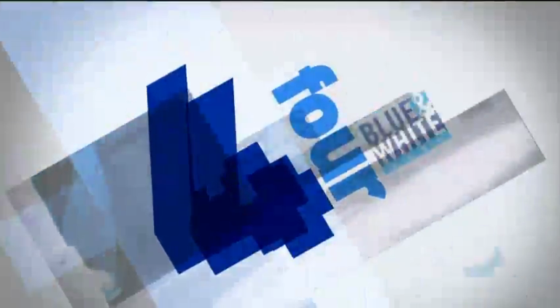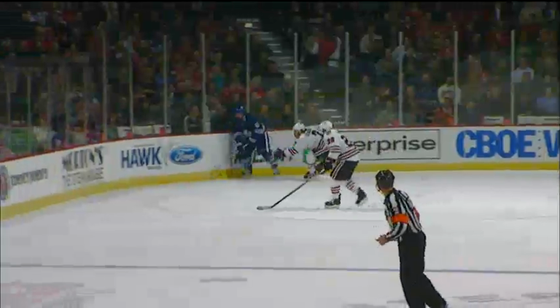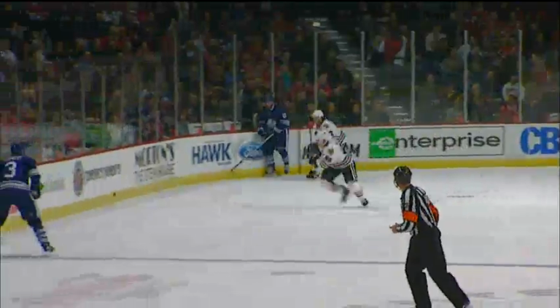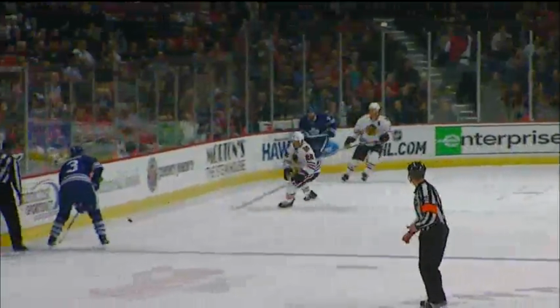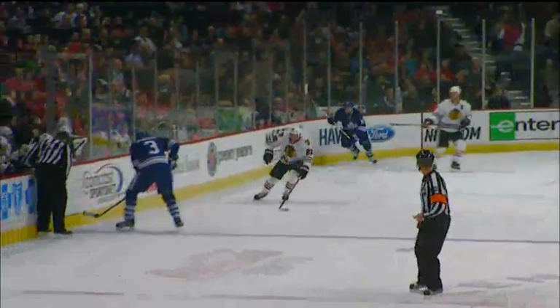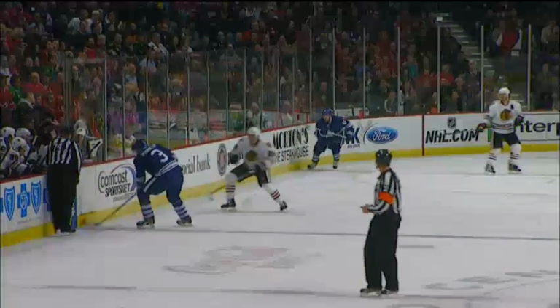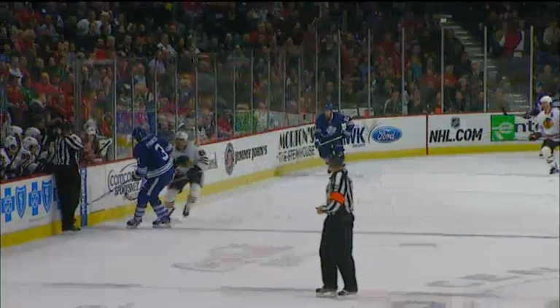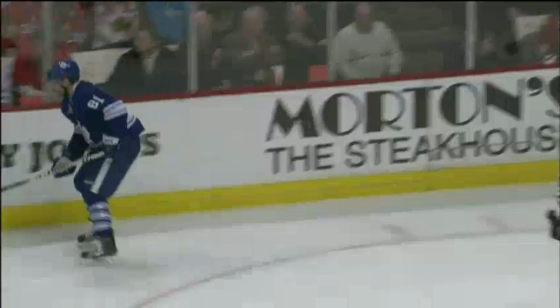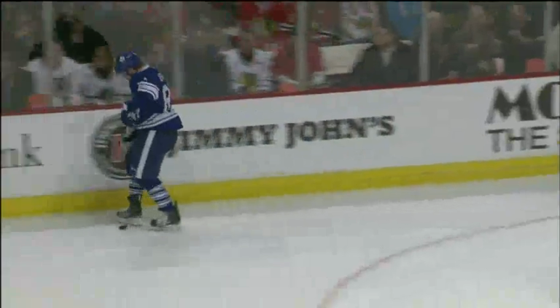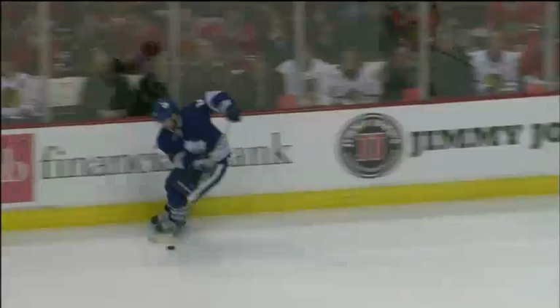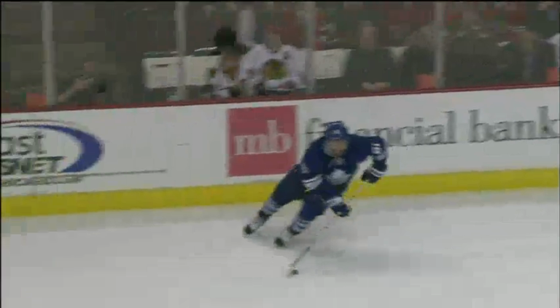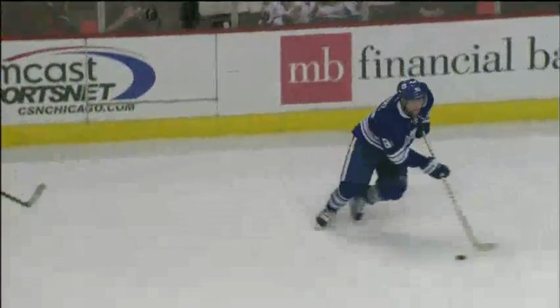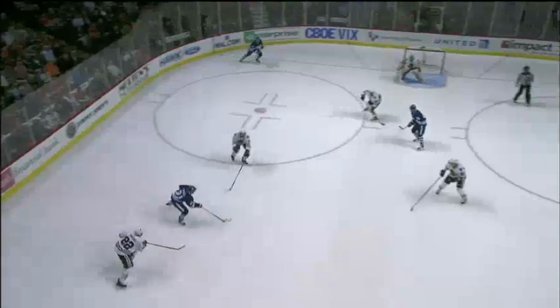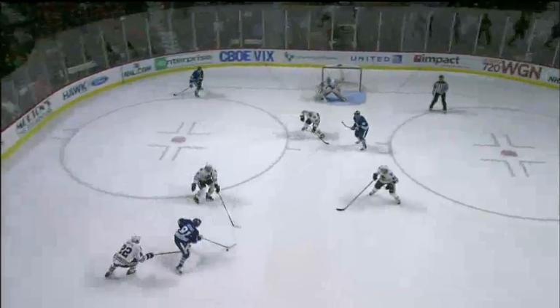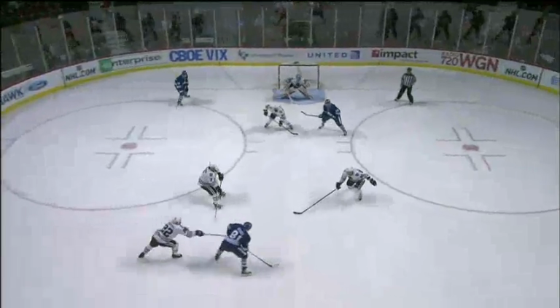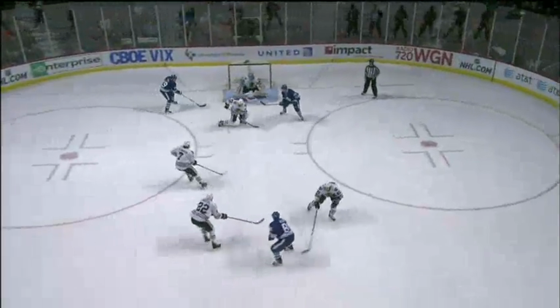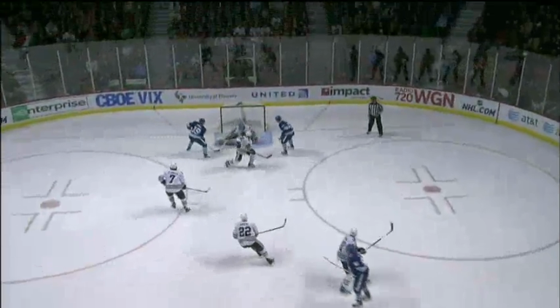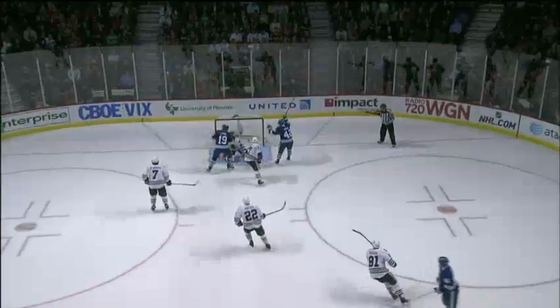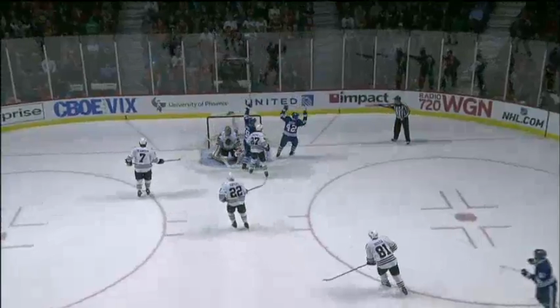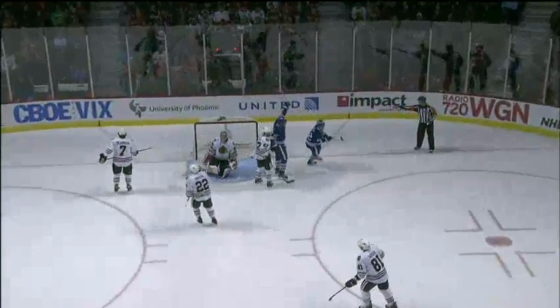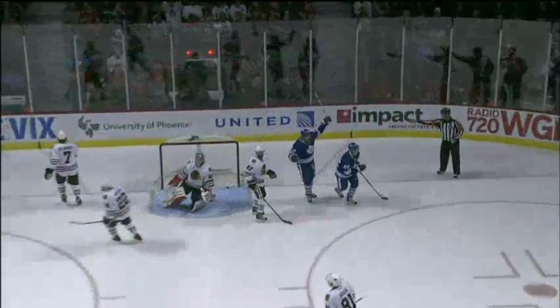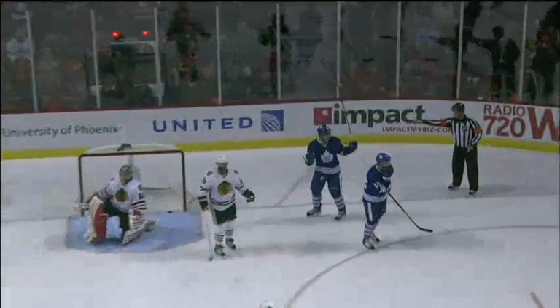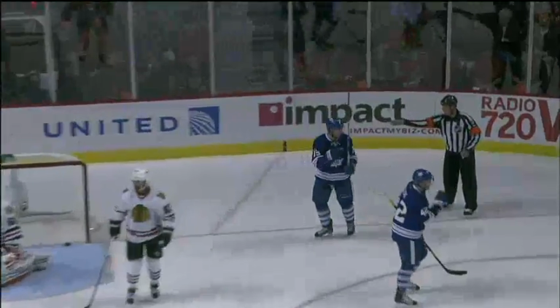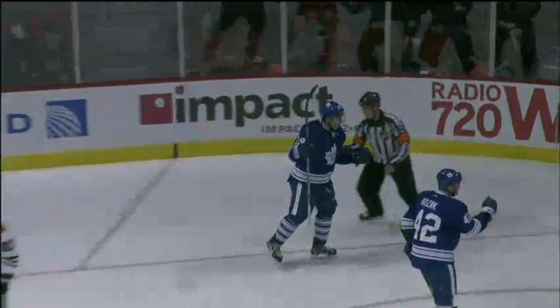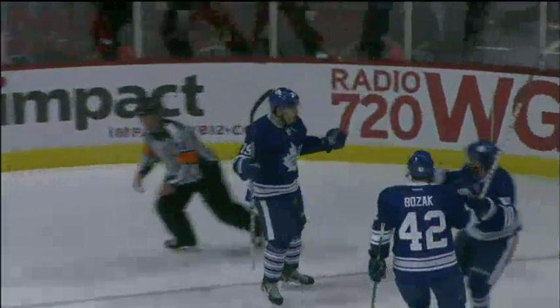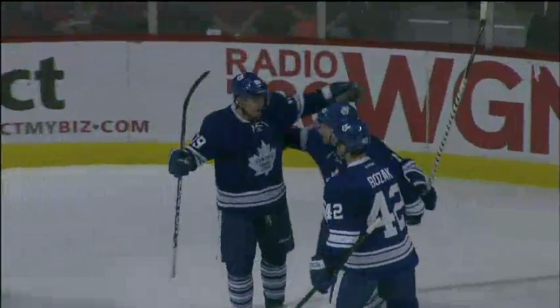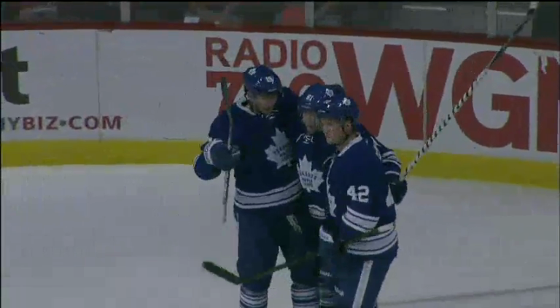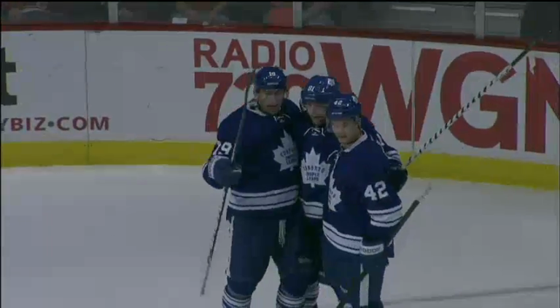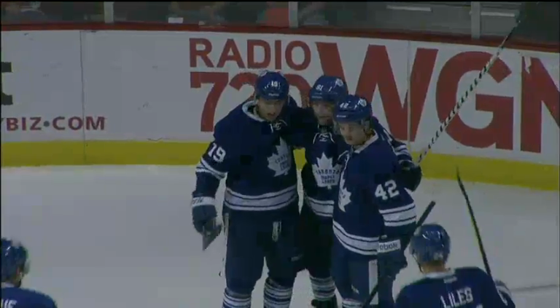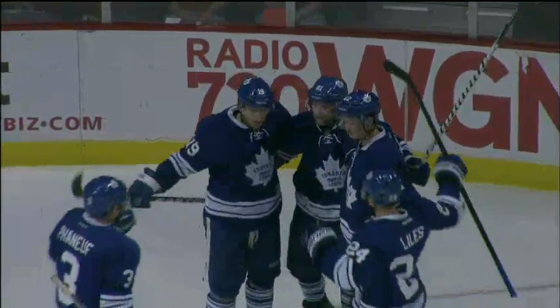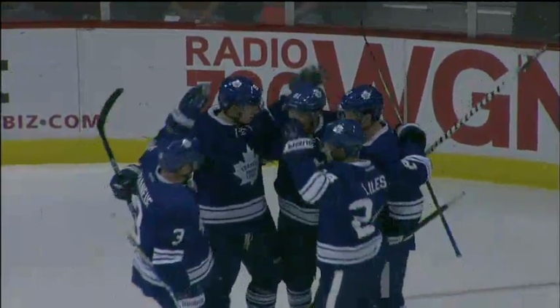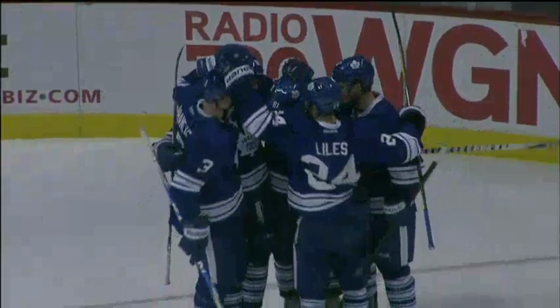The Leafs were two for five last night and with the pair of power play goals moved back into the top ten. Kessel shoots and scores! Phil Kessel — might have been tipped. Leafs get the lead back.